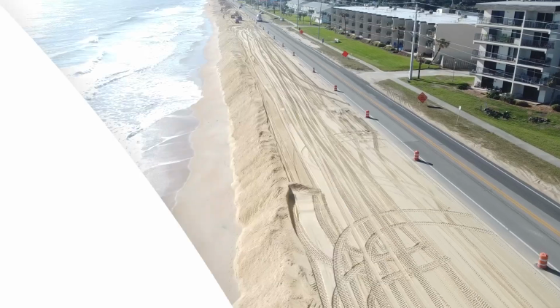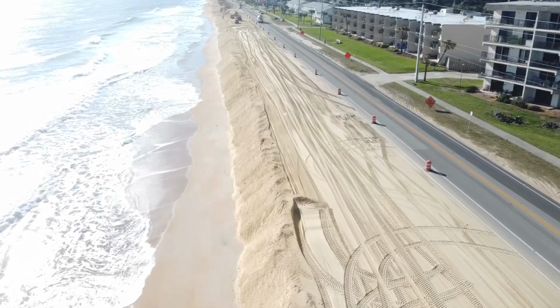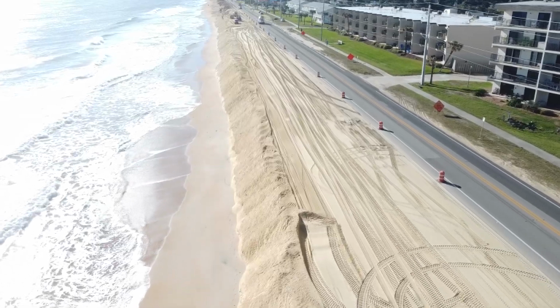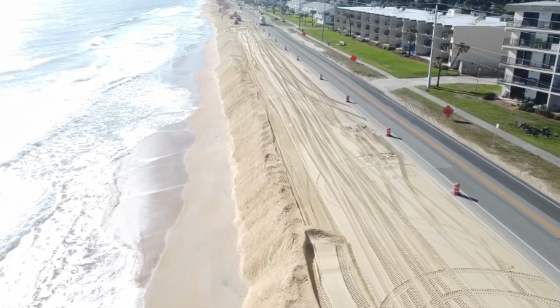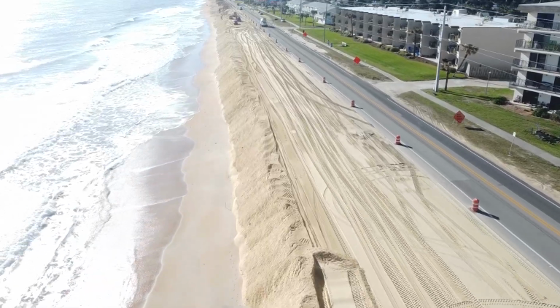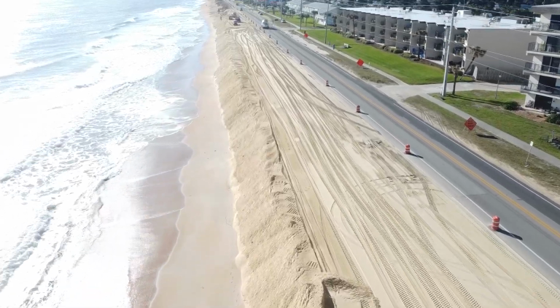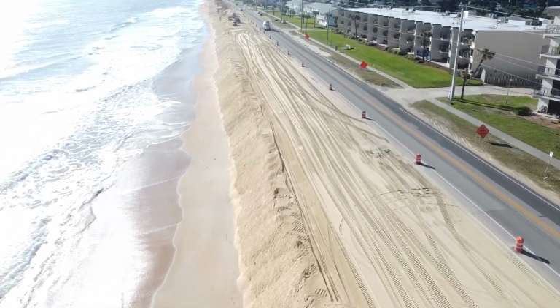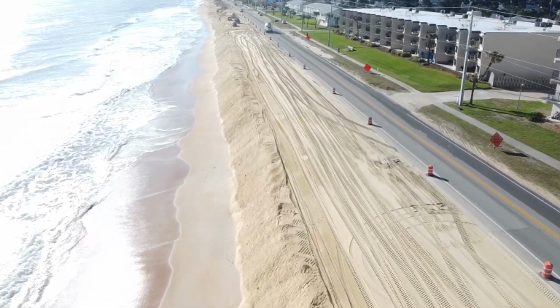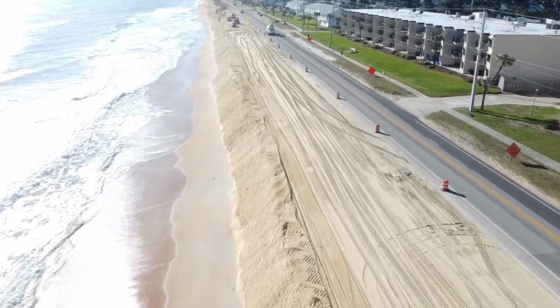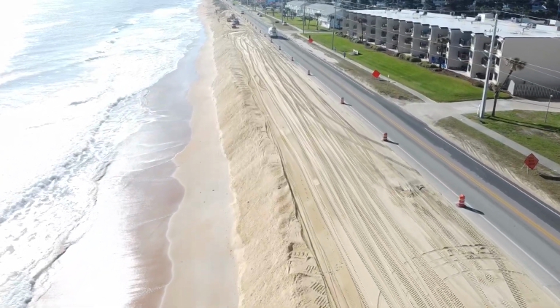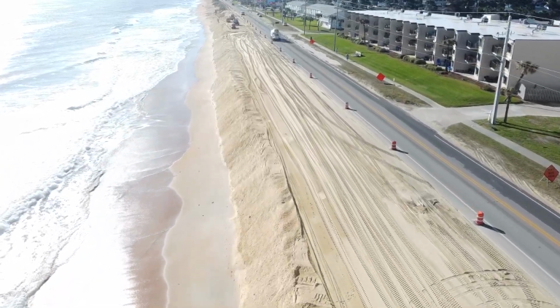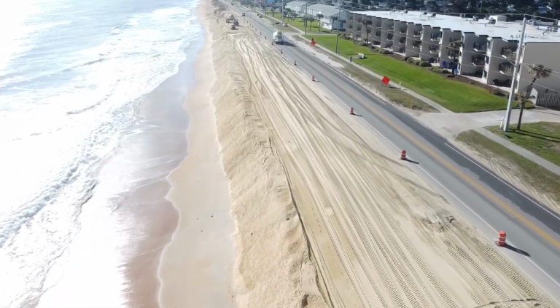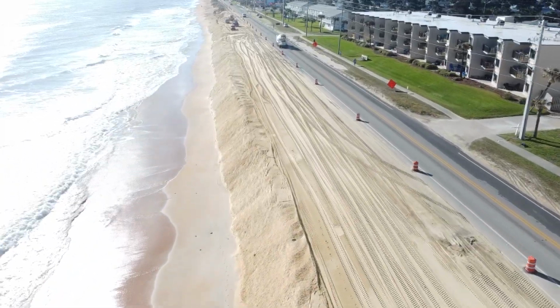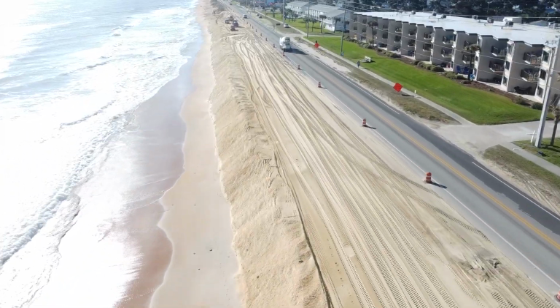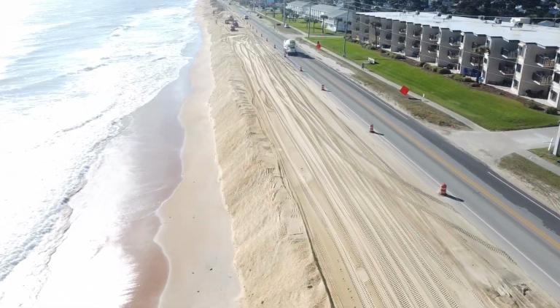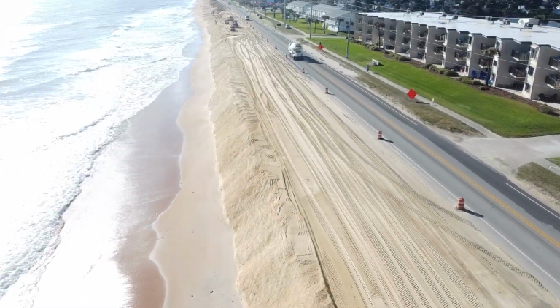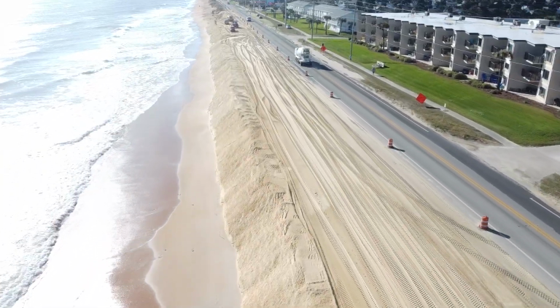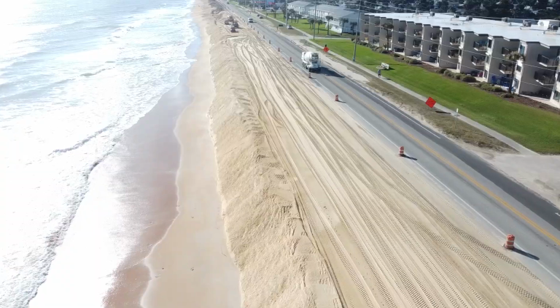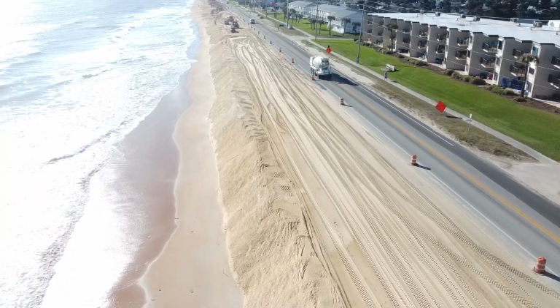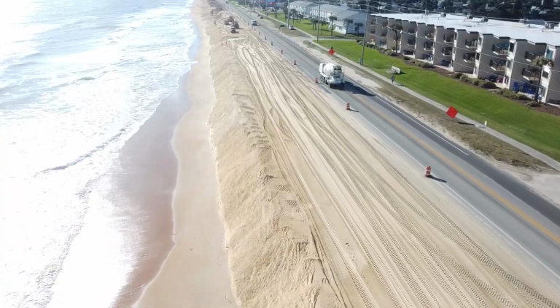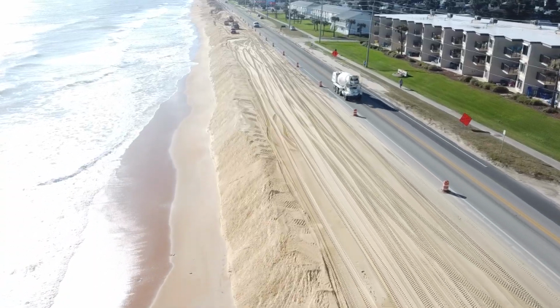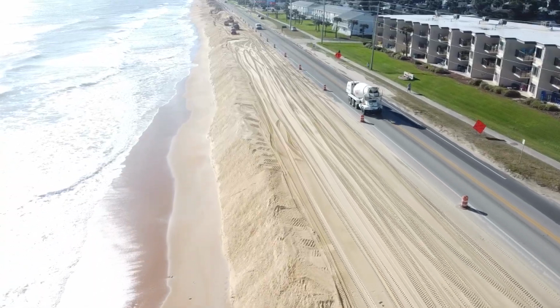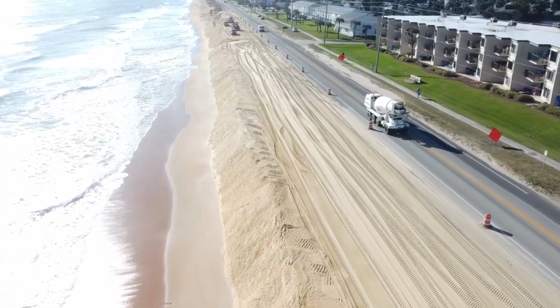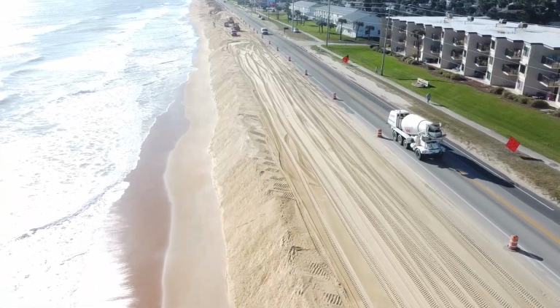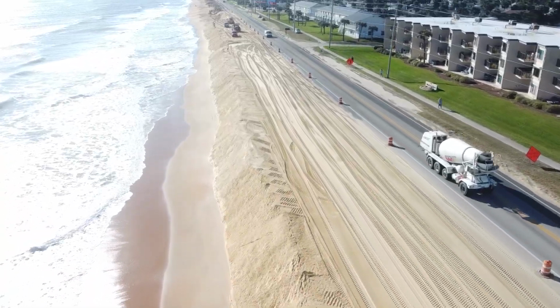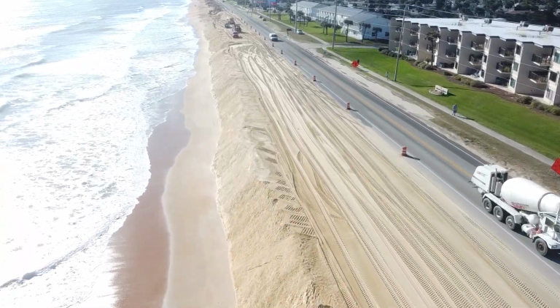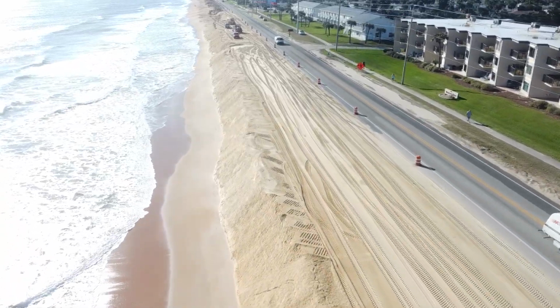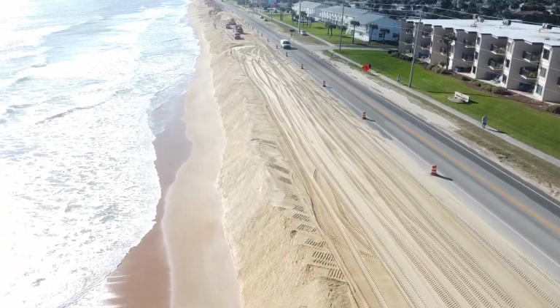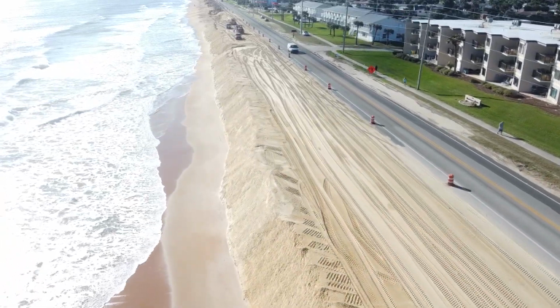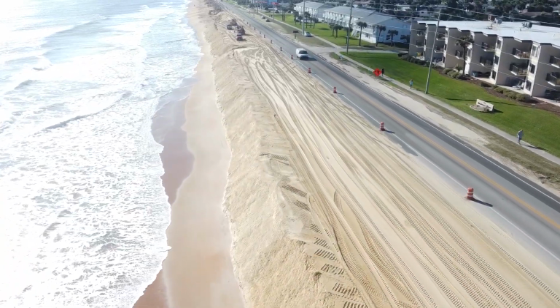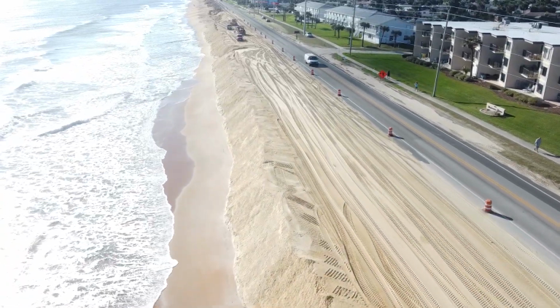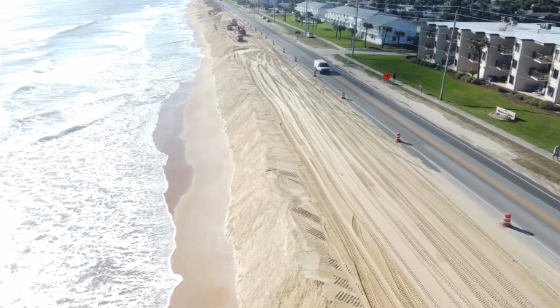To prepare for the drill, workers construct a temporary guide wall and a work platform. The contractor transports sand from a local FDEP-approved sandpit to create the platform on the southern wall.